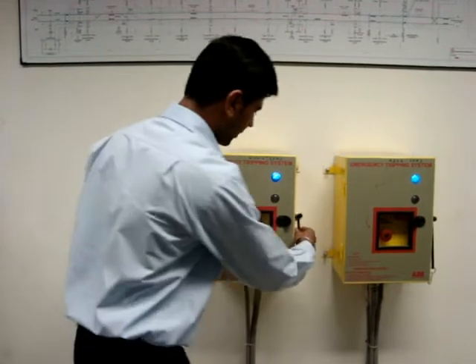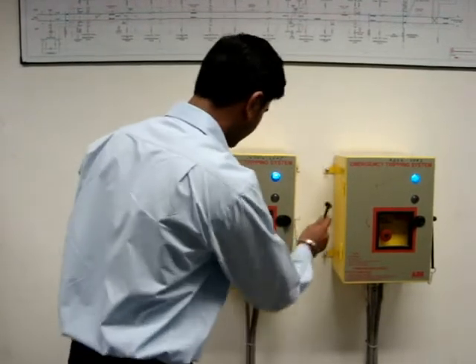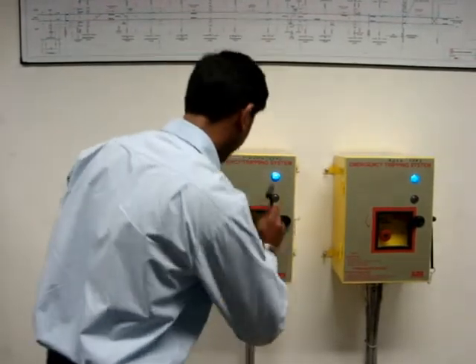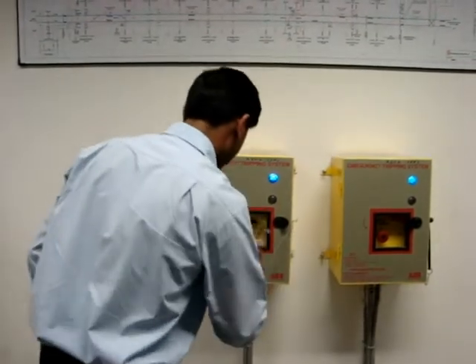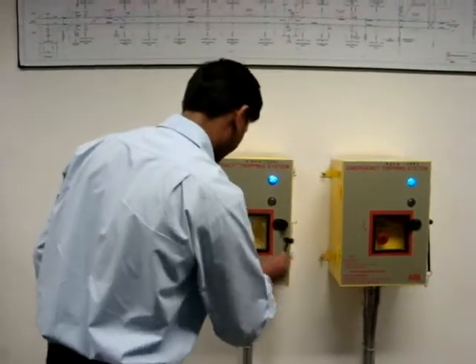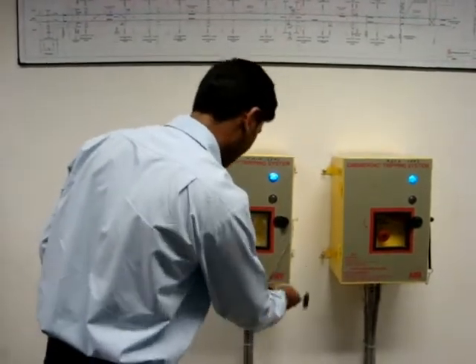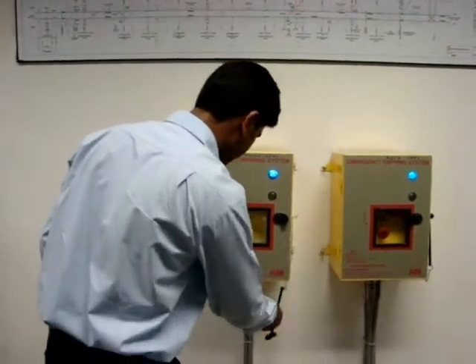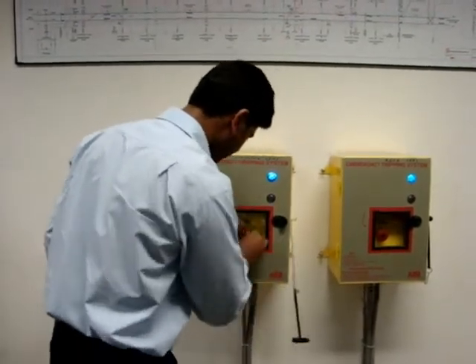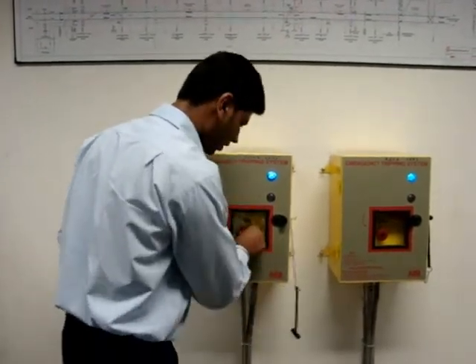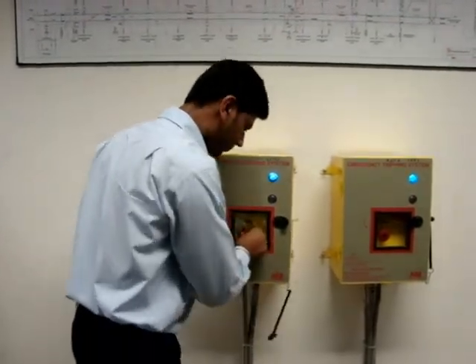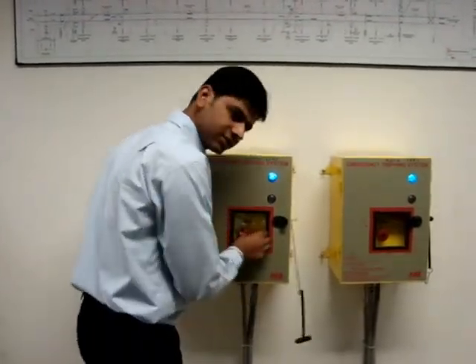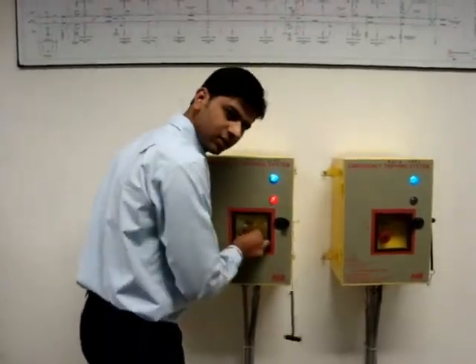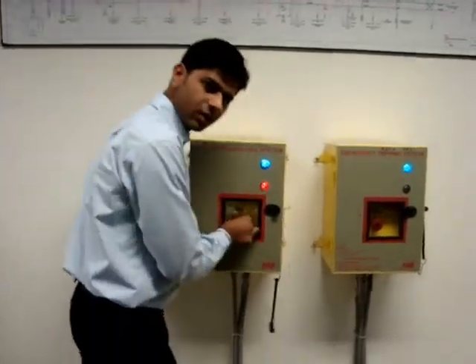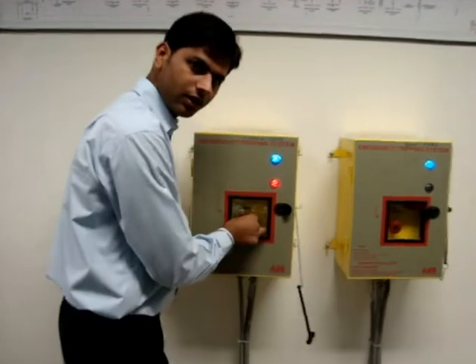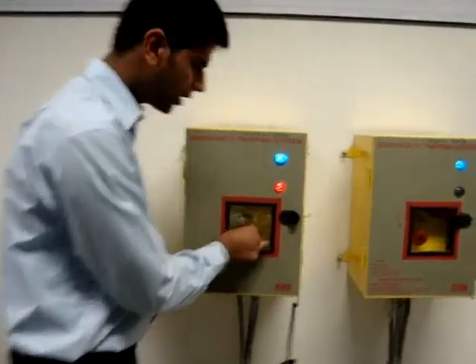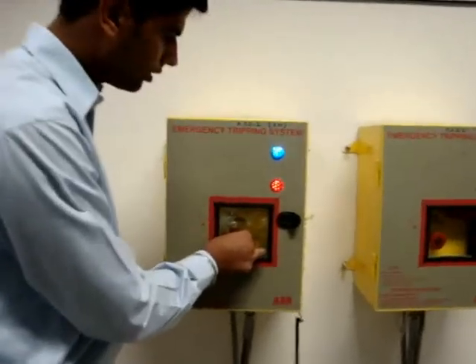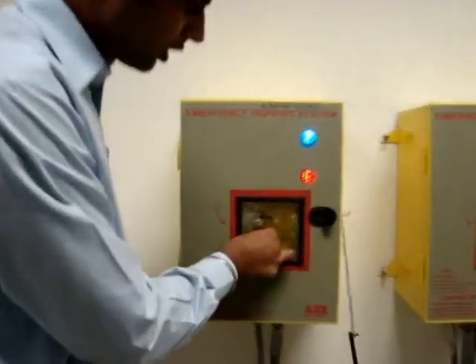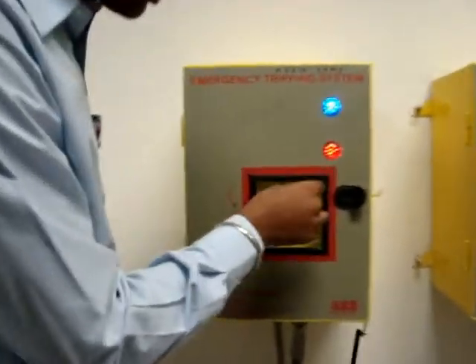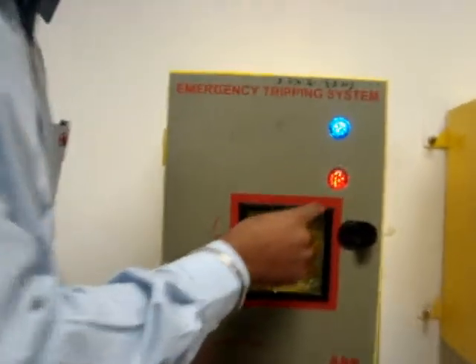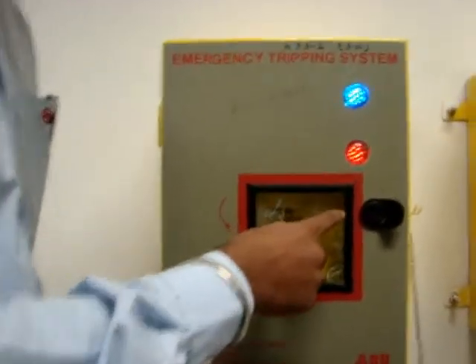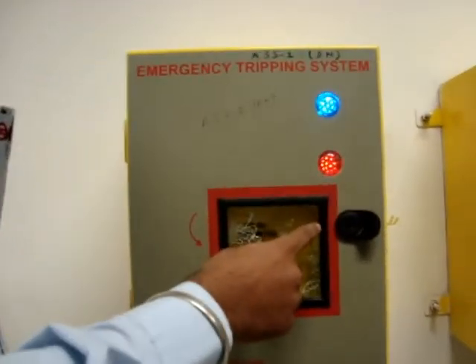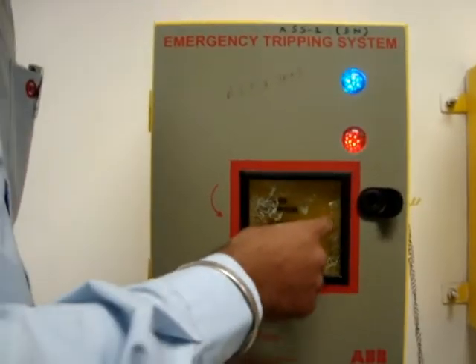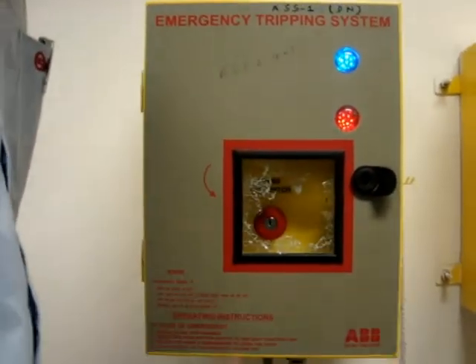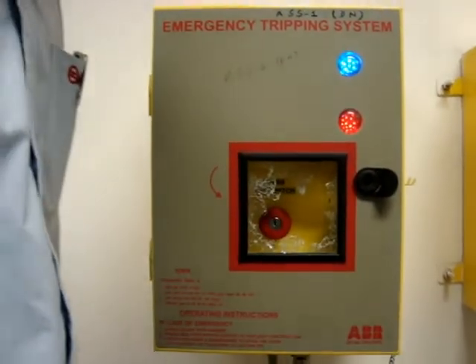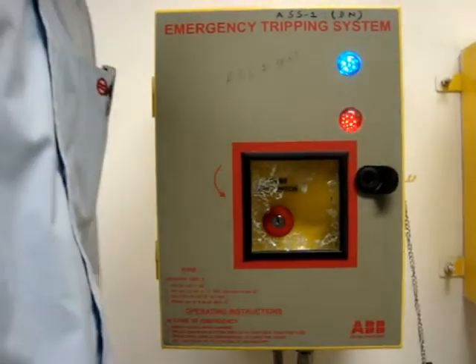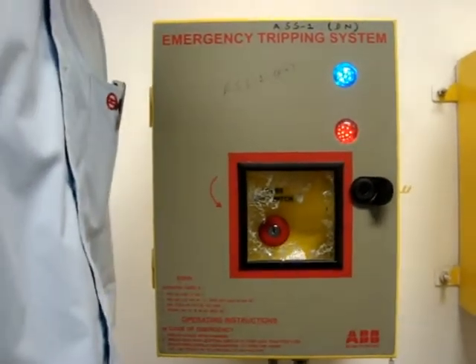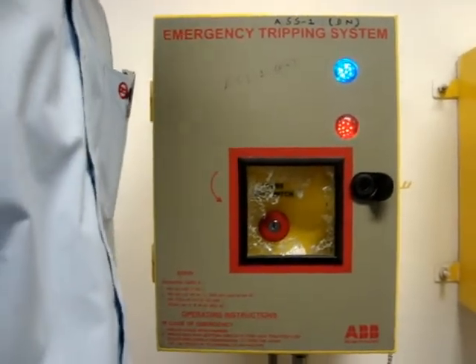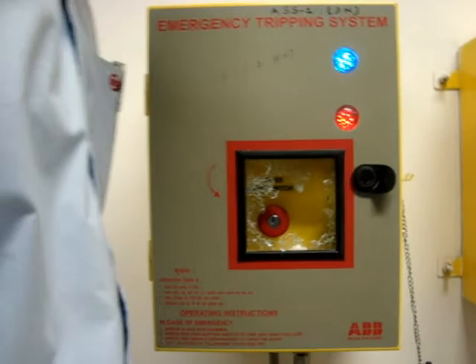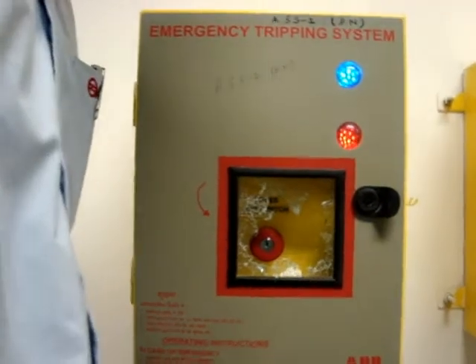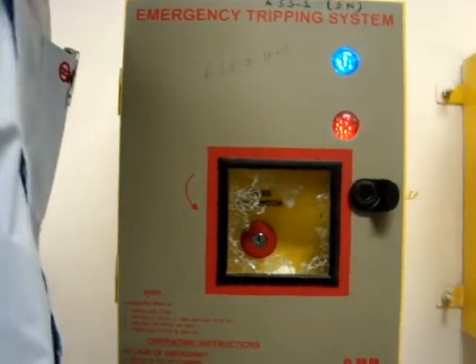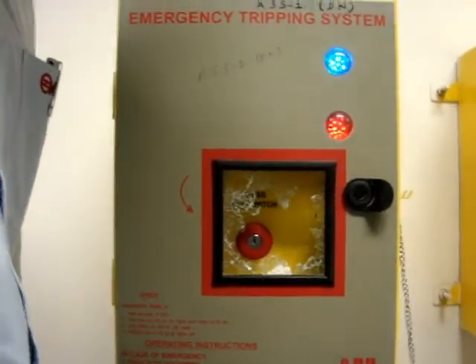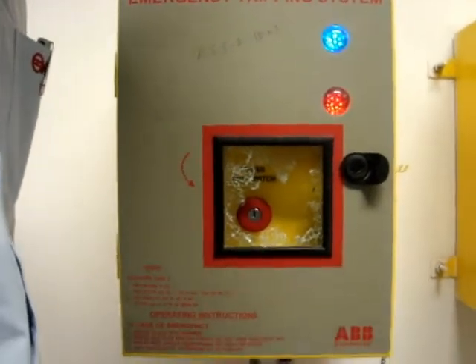The glass is broken with a hammer. Press the red button till the red LED glows. Inform TPC using the telephone available nearby.